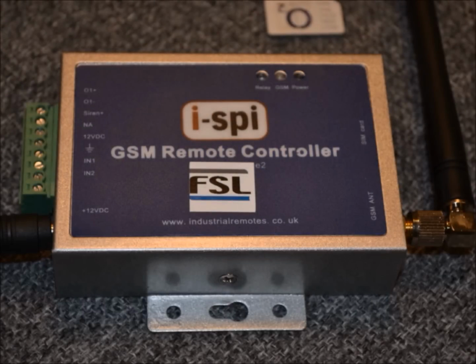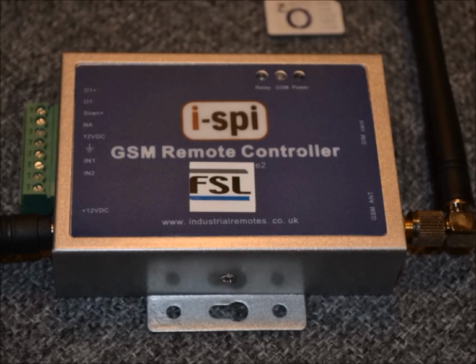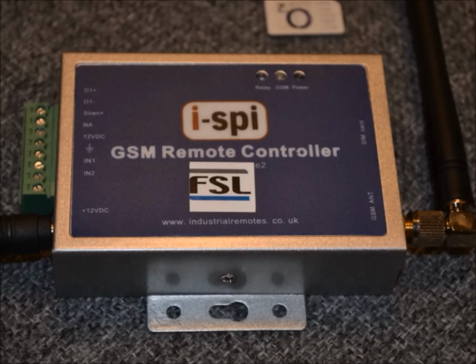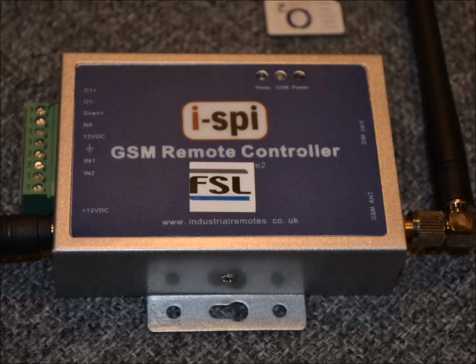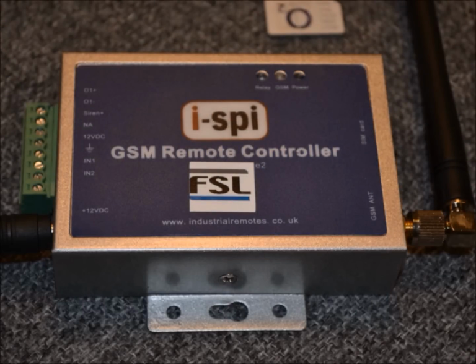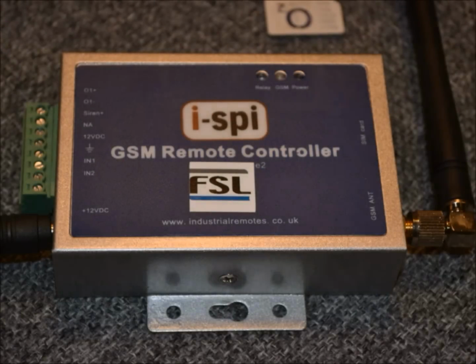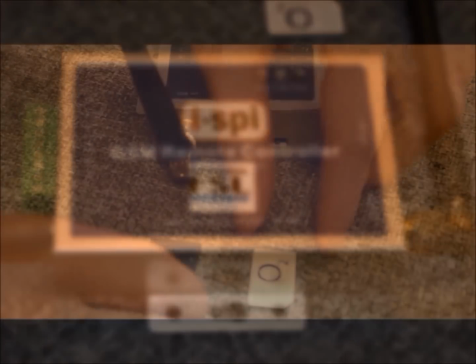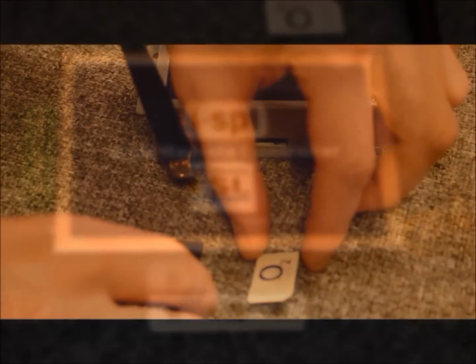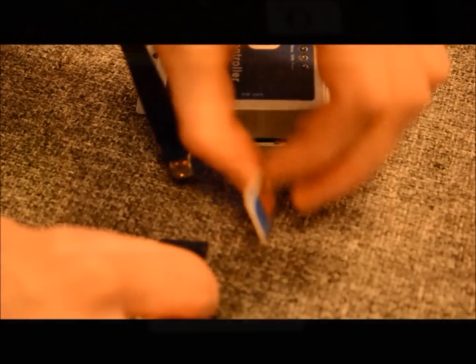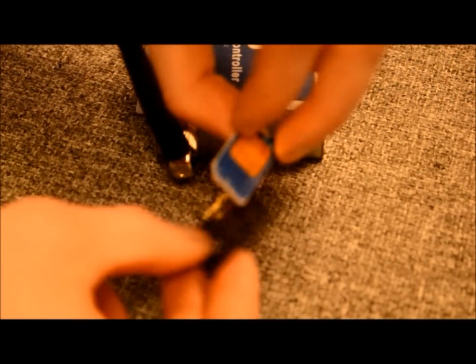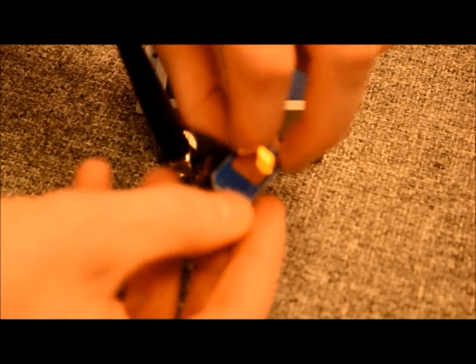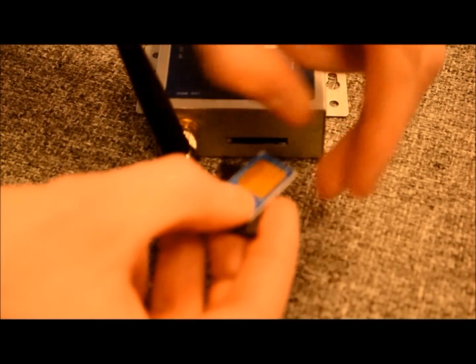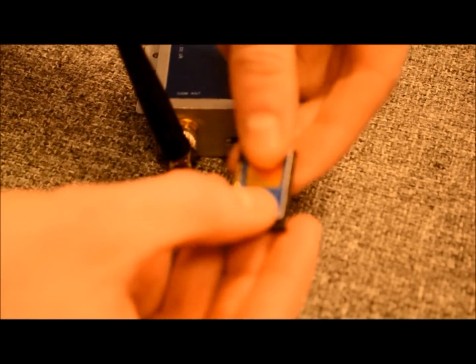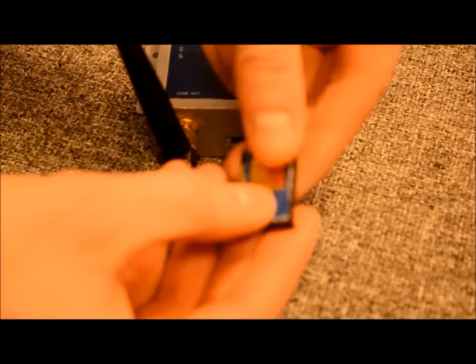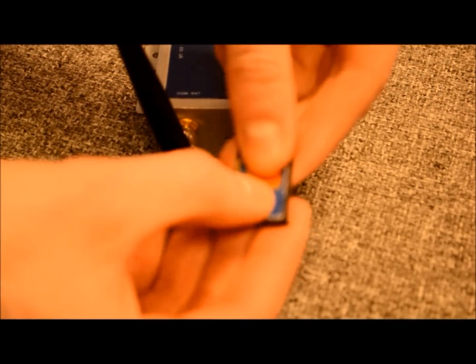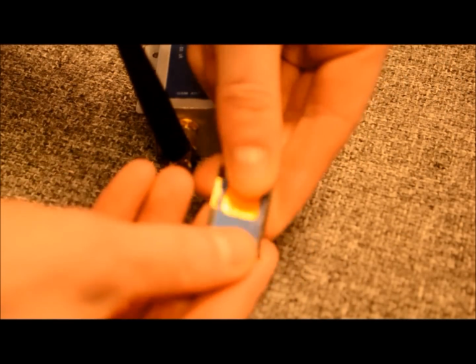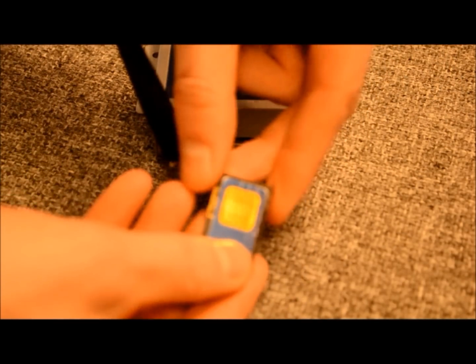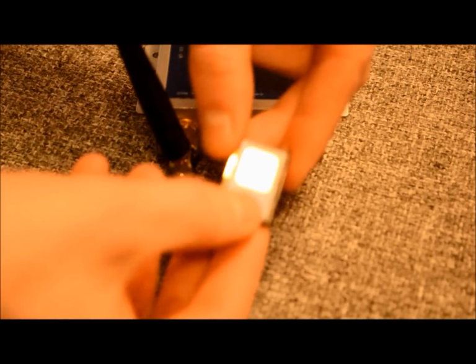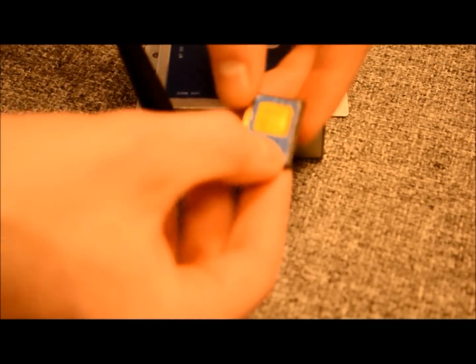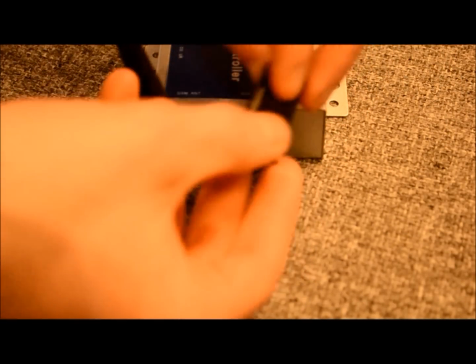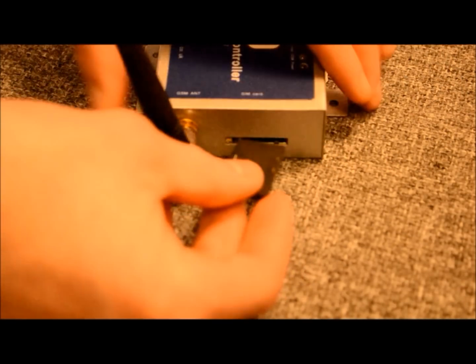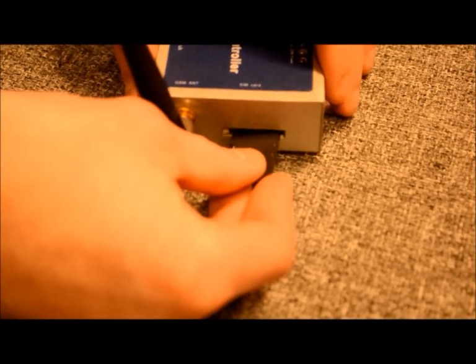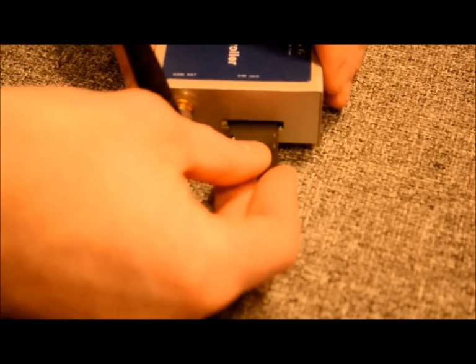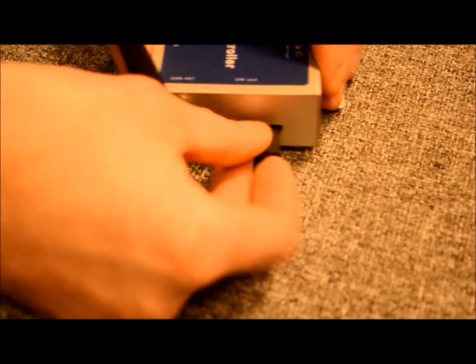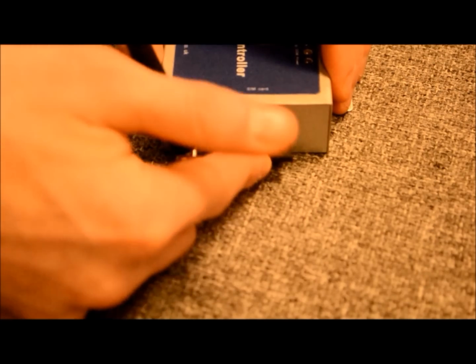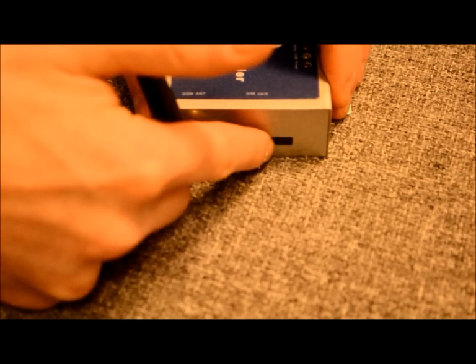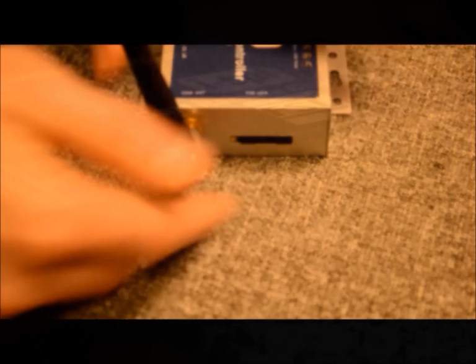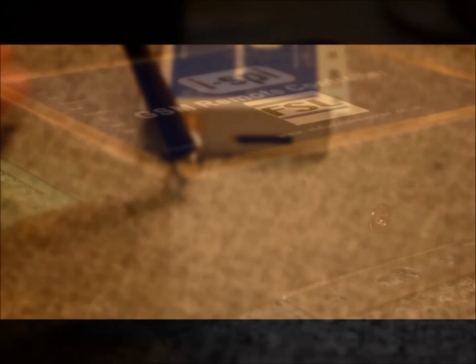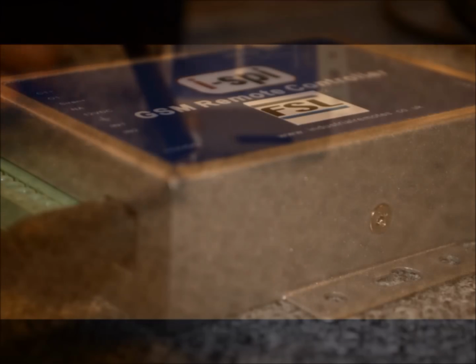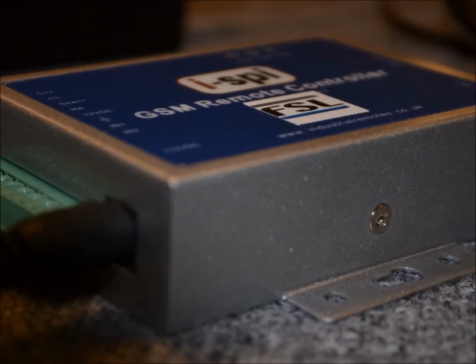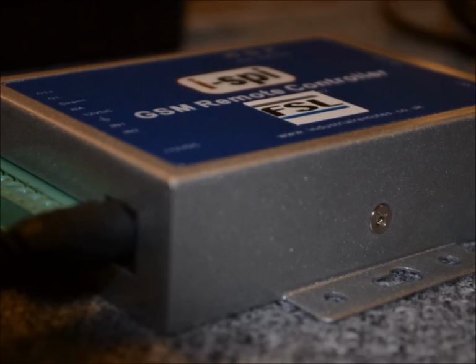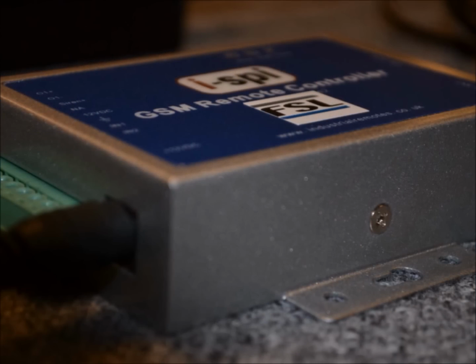GSM is a wireless remote control switch that connects to a GSM mobile phone network. By using a pay-as-you-go SIM card, the GSM can control and monitor any device via your mobile phone by simply making a call from anywhere in the world.